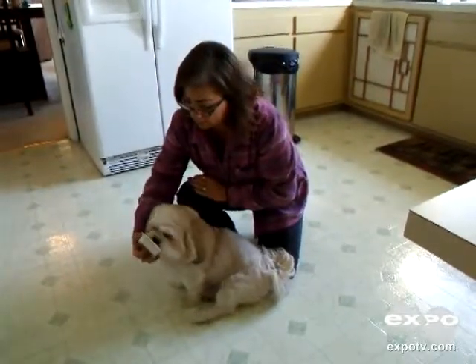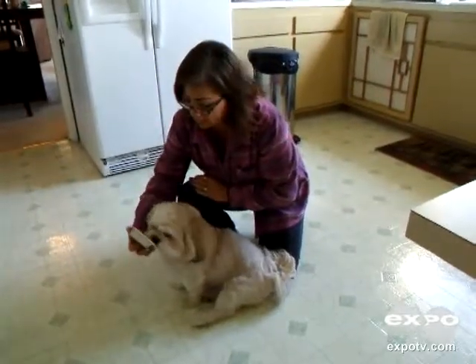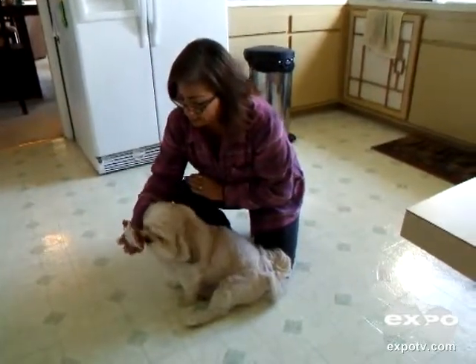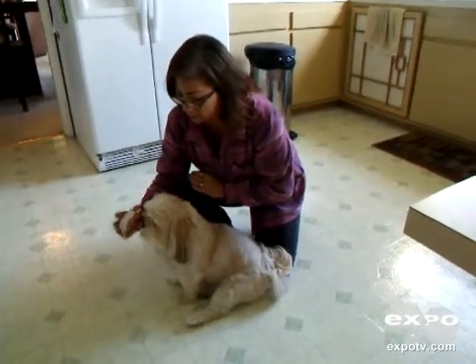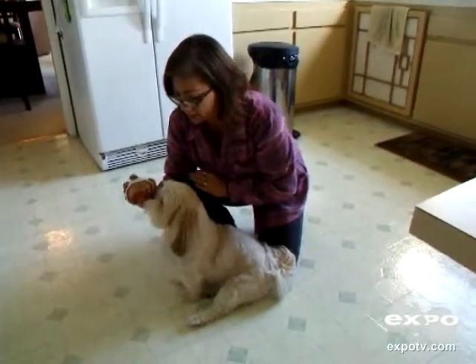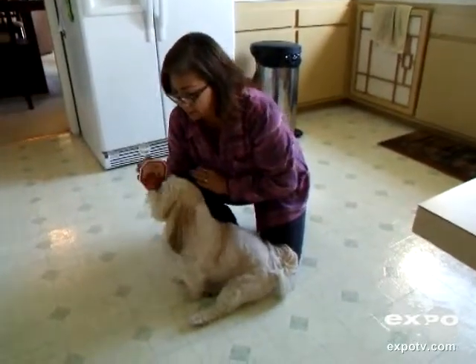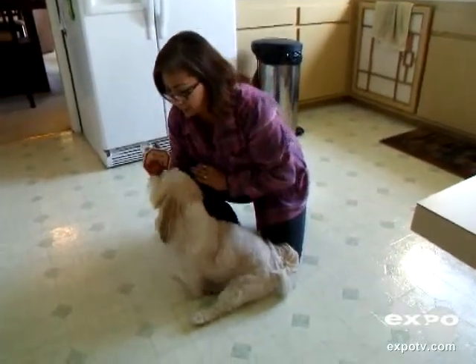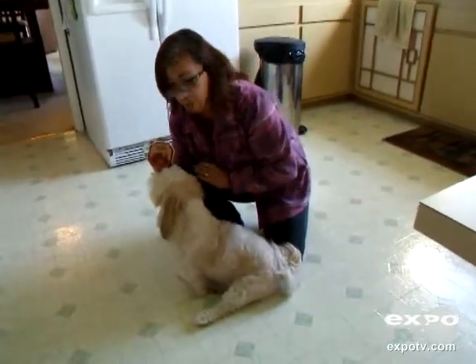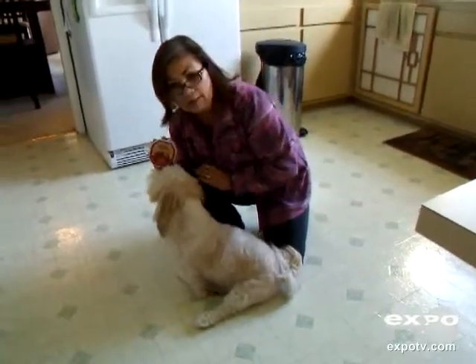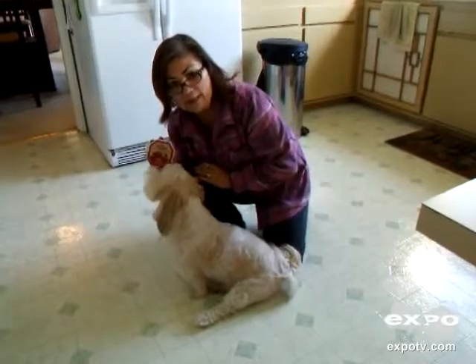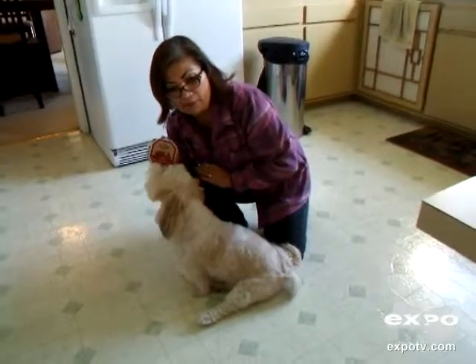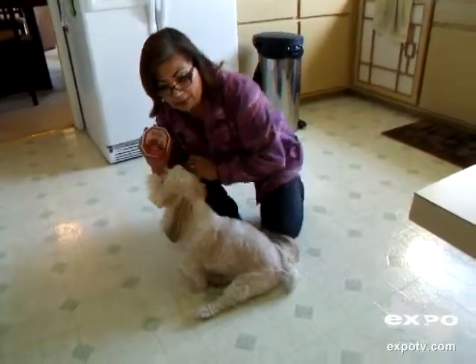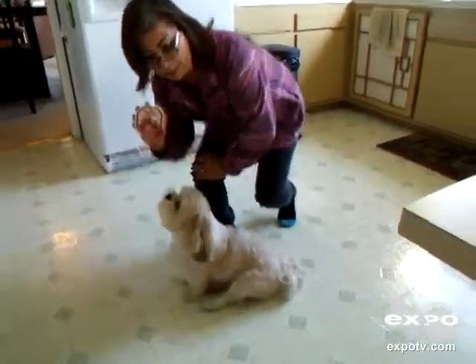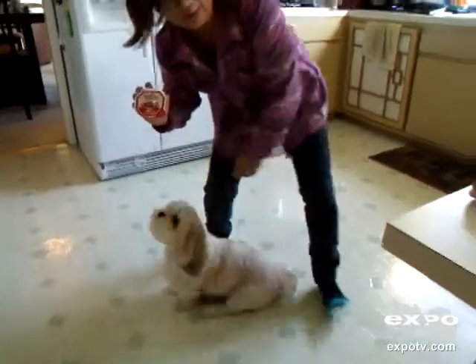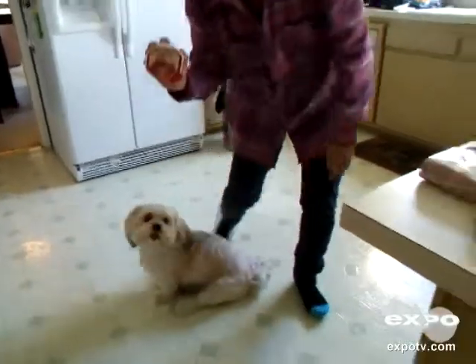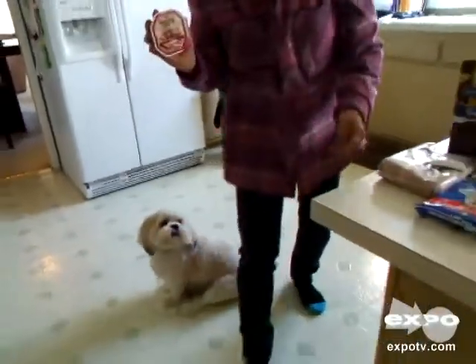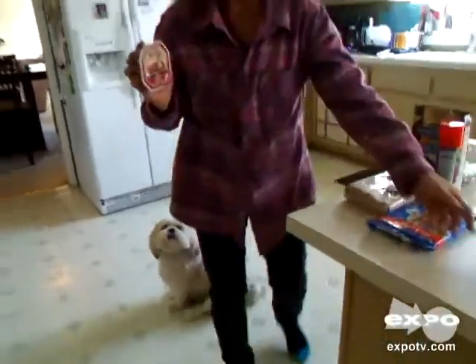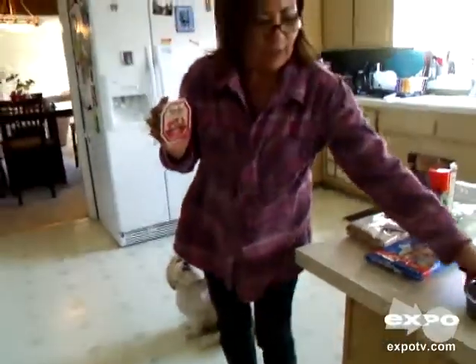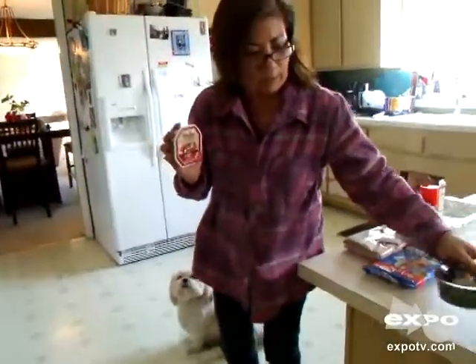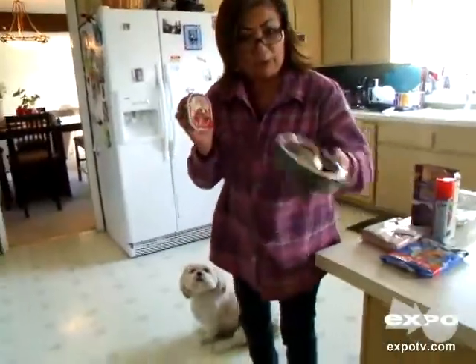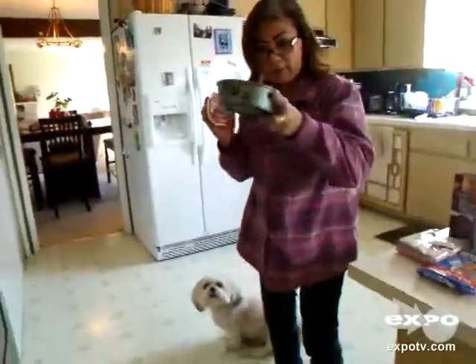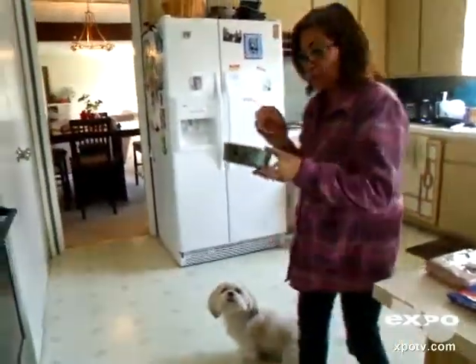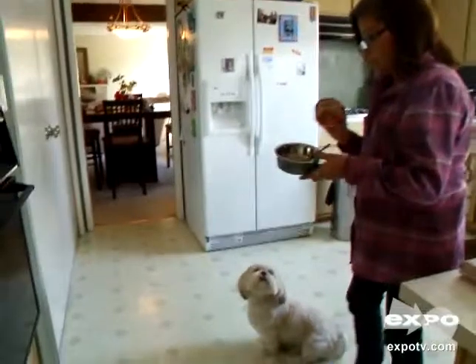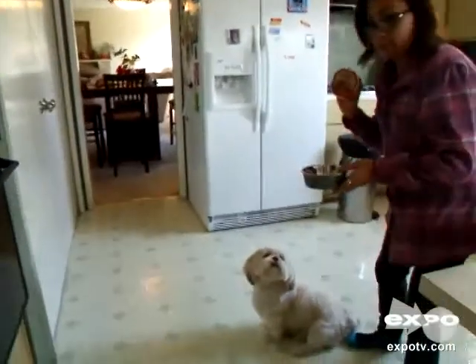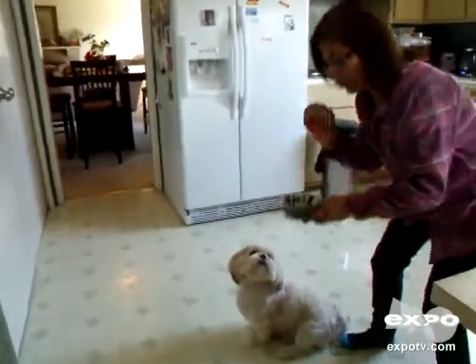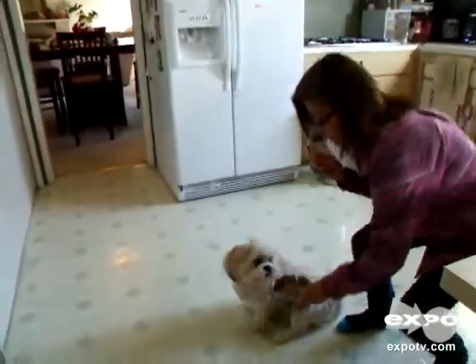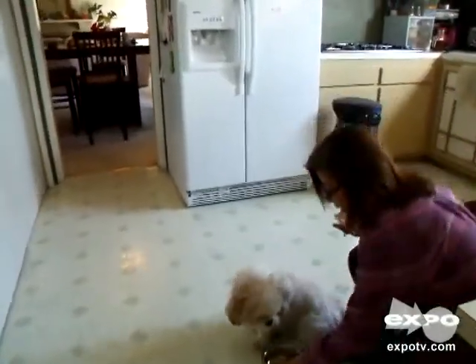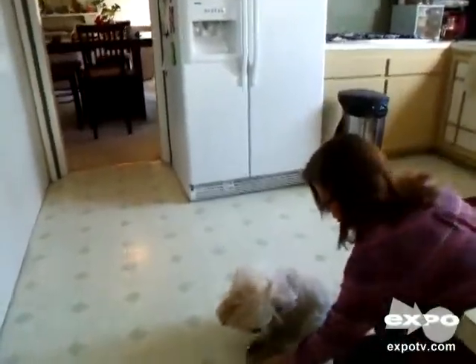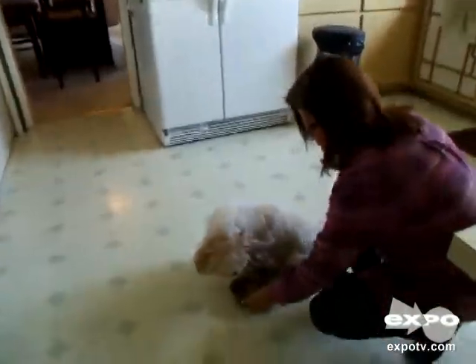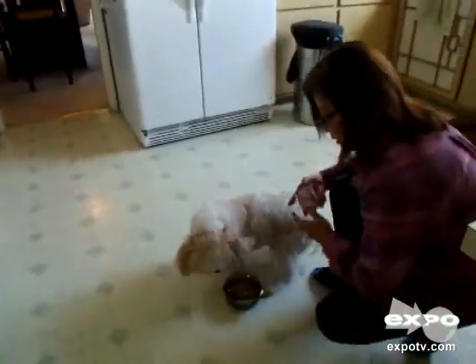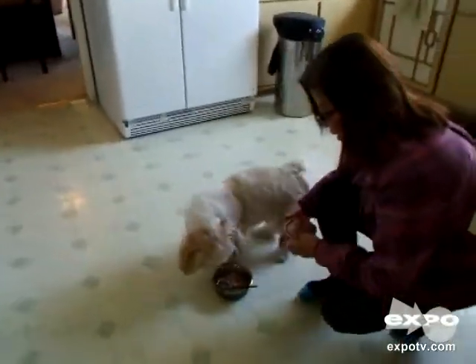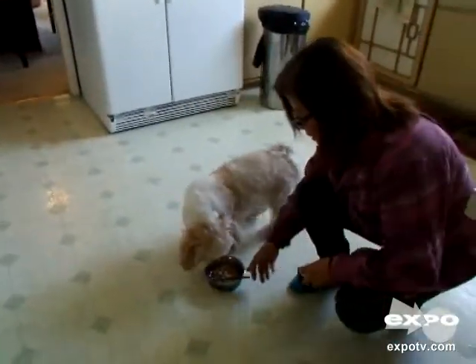Maybe he can sniff it a little bit. So let's just have a try and see what he thinks about it here. Put a little bit in his bowl. Got some potatoes going on here. Let's see if he likes it.